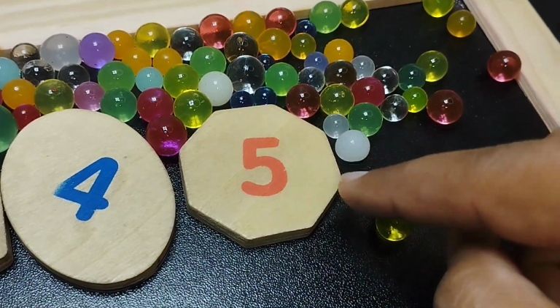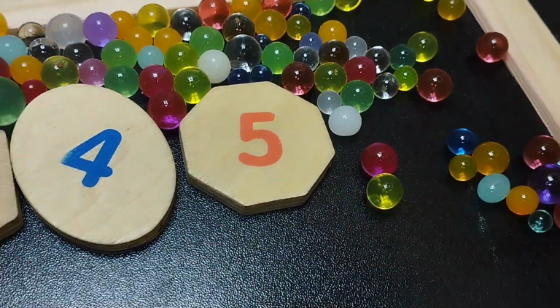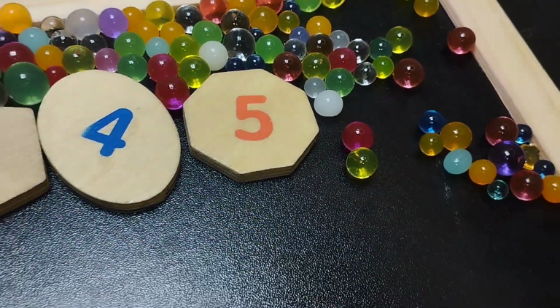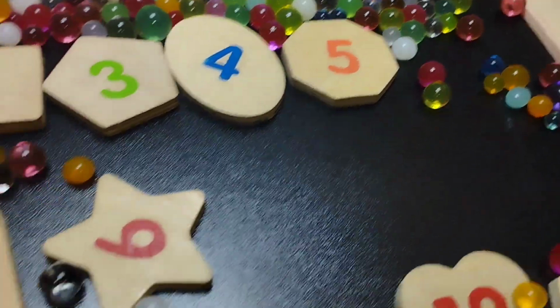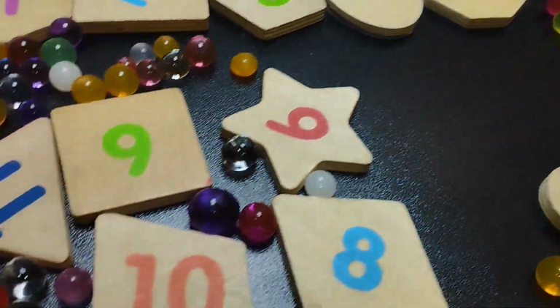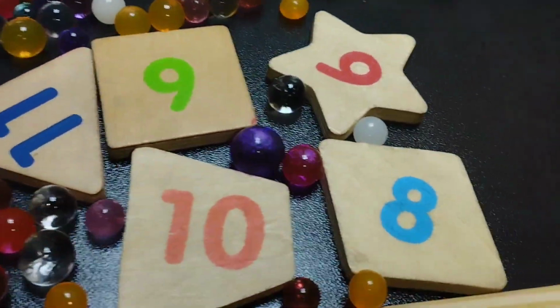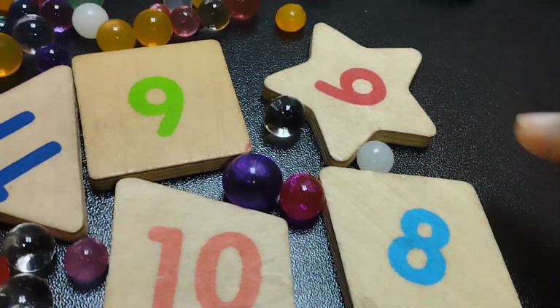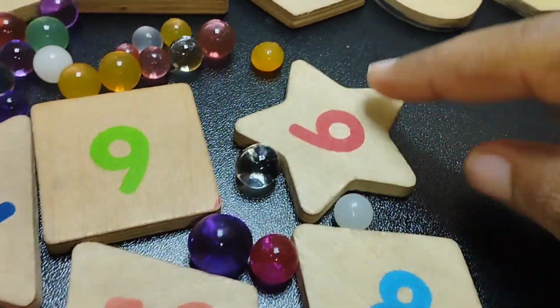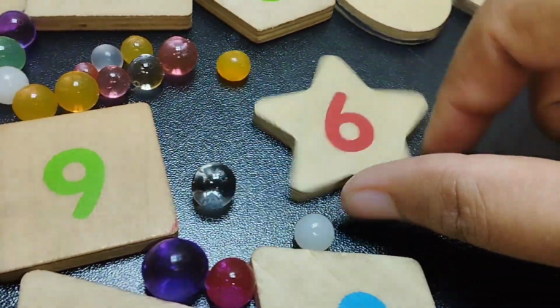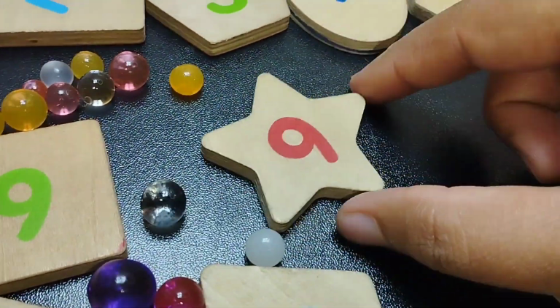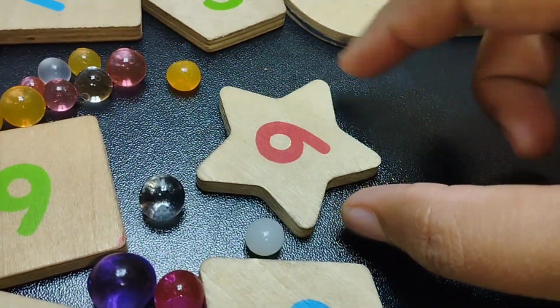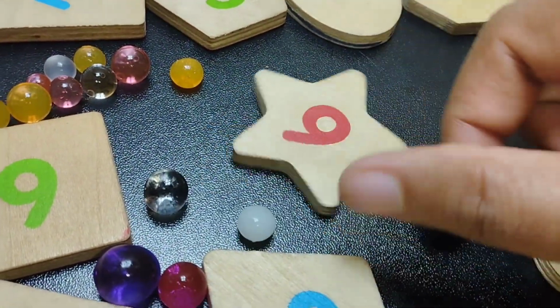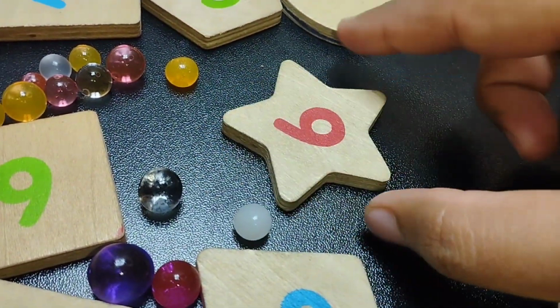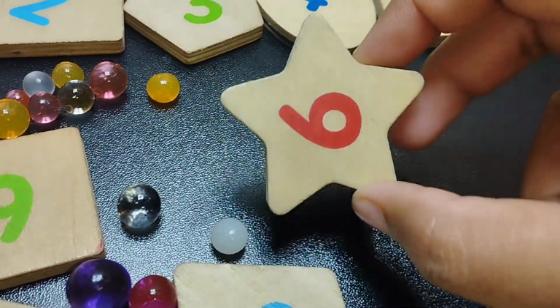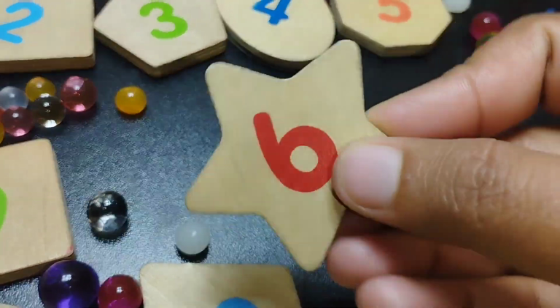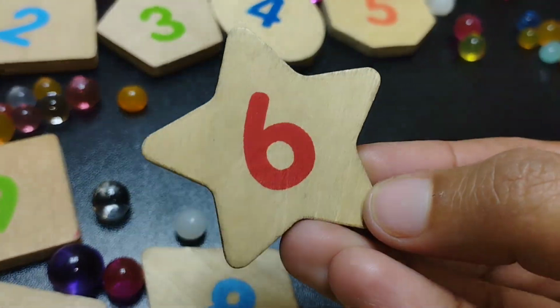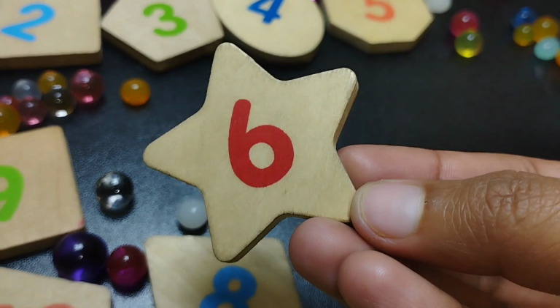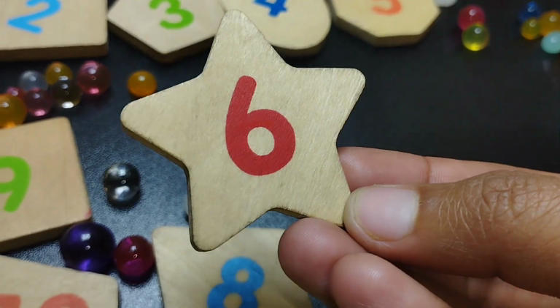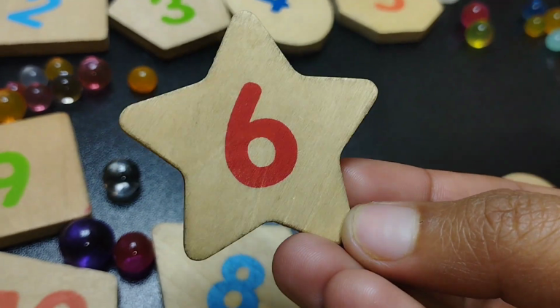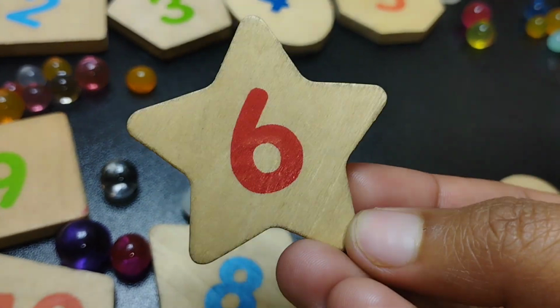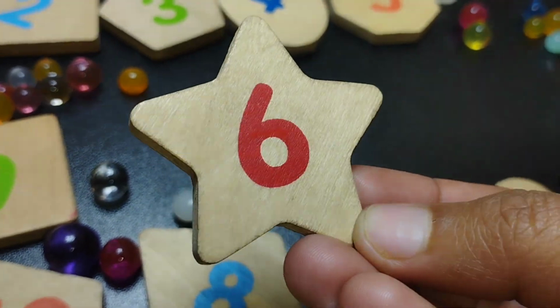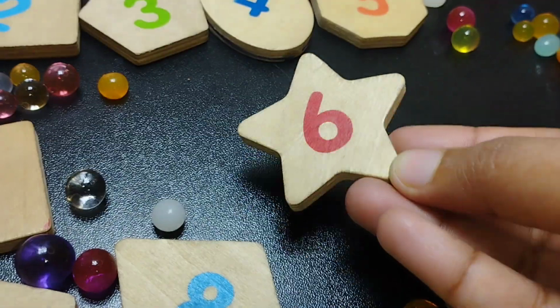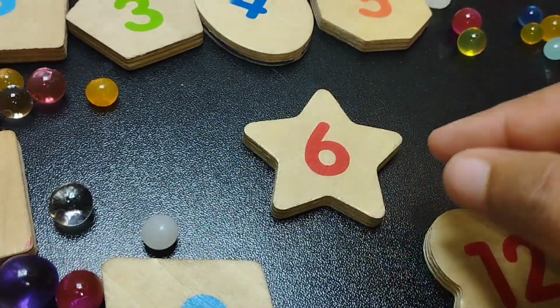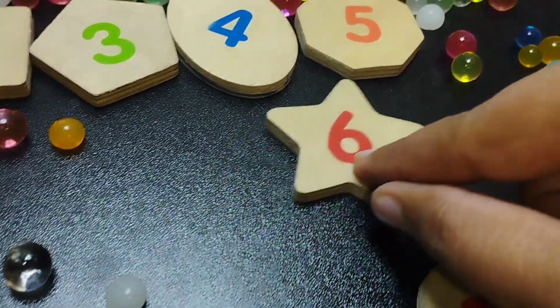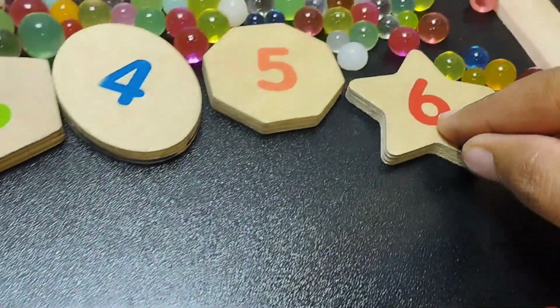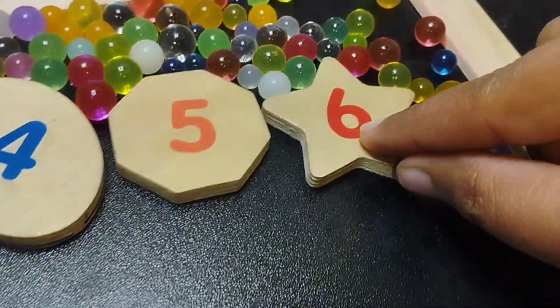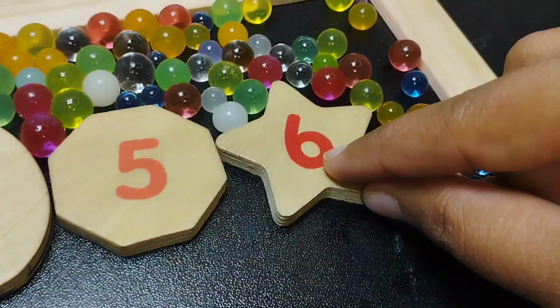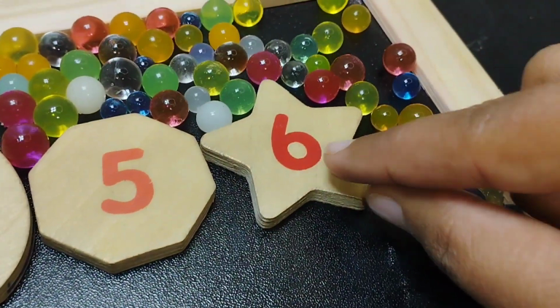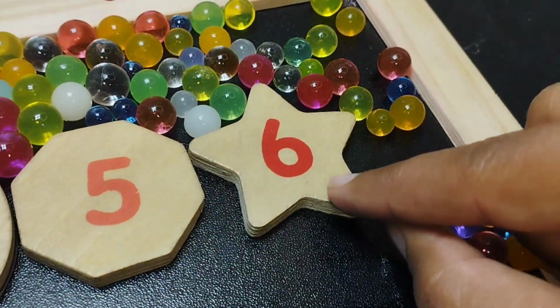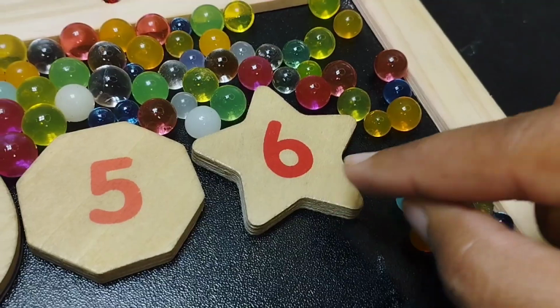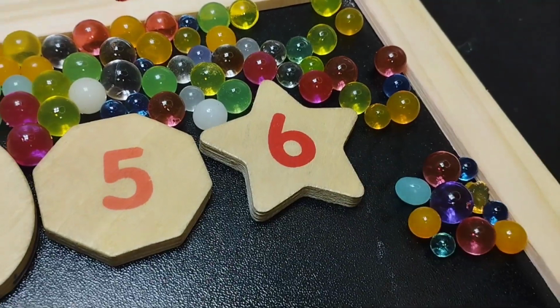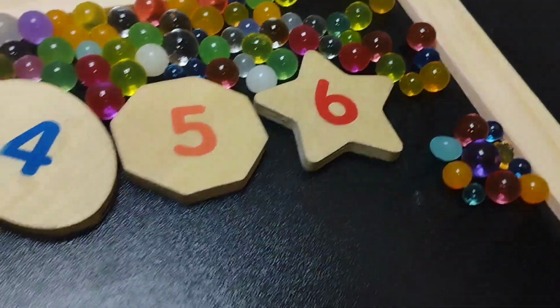The next shape is star shape. This is star shape. The number is six.